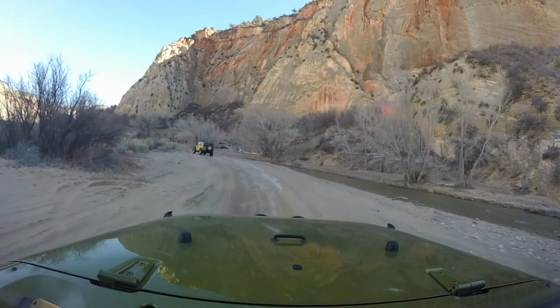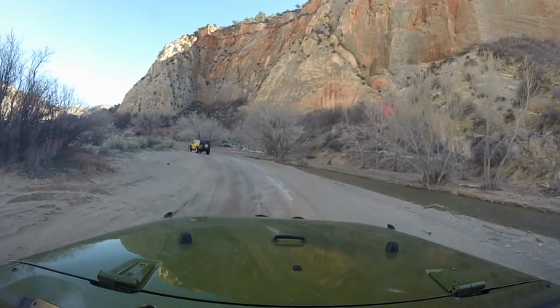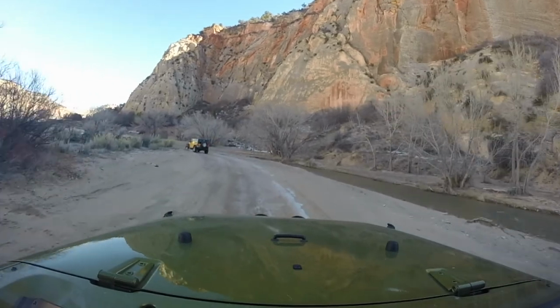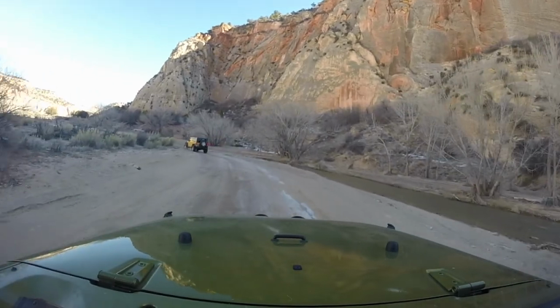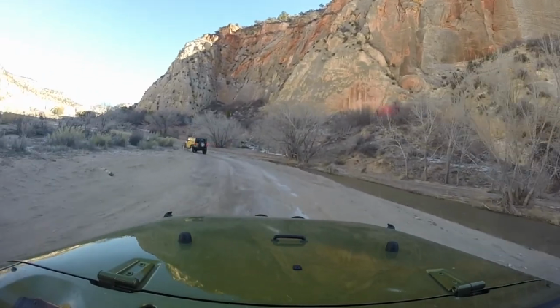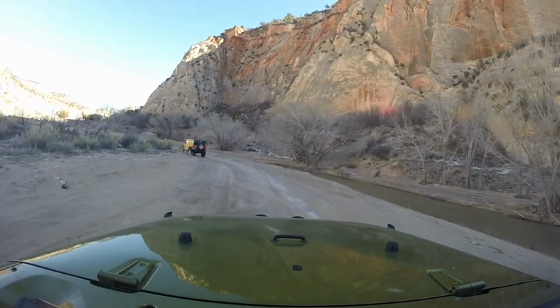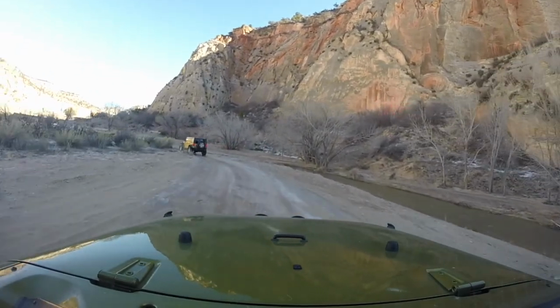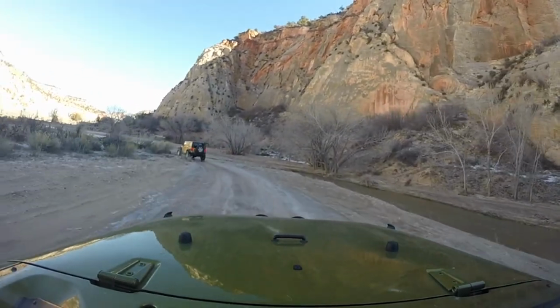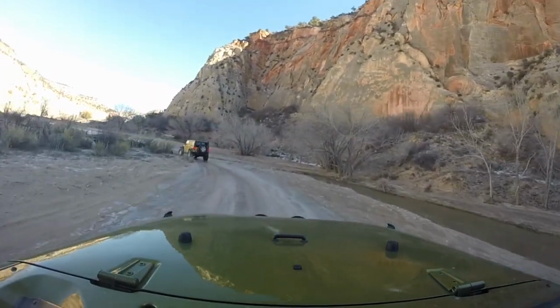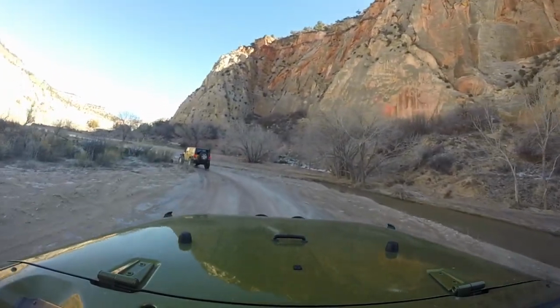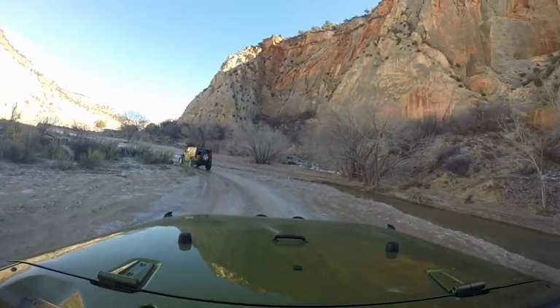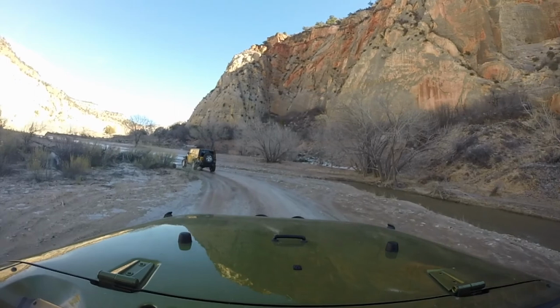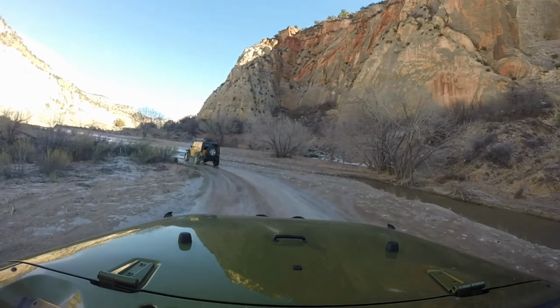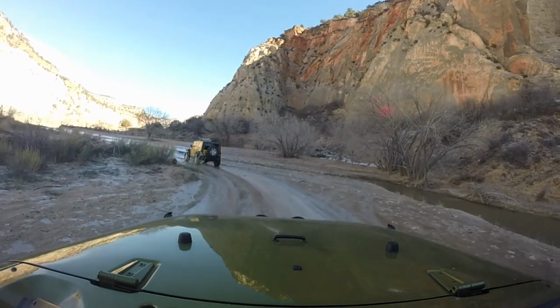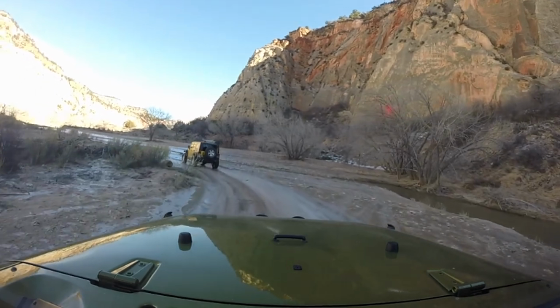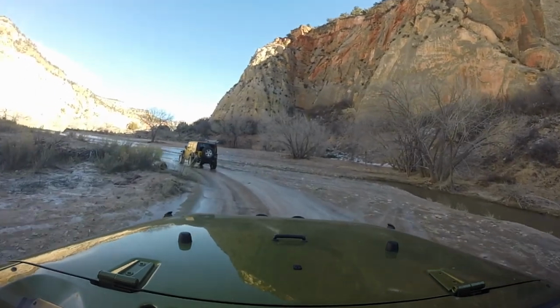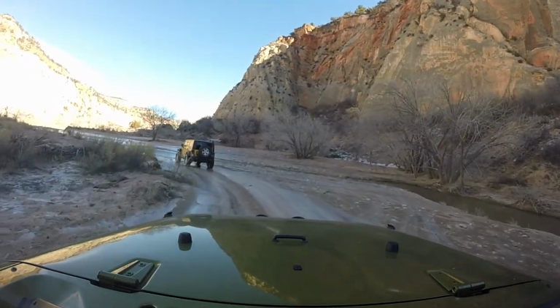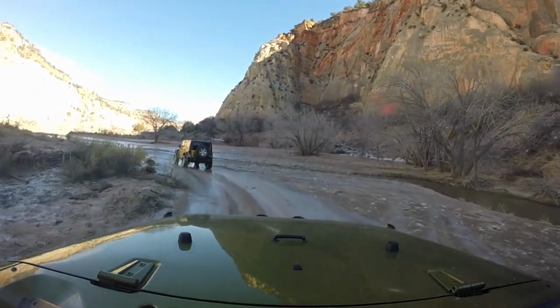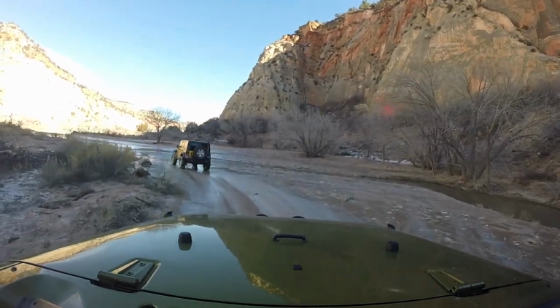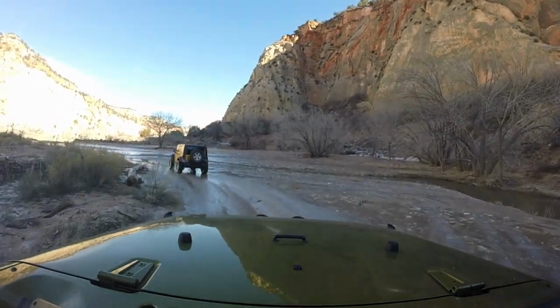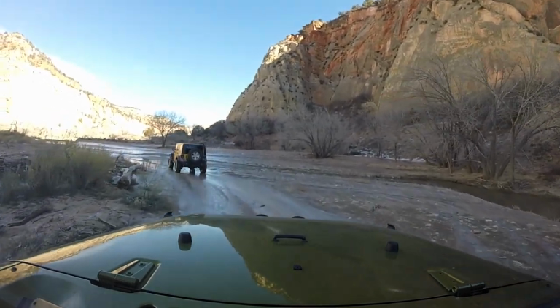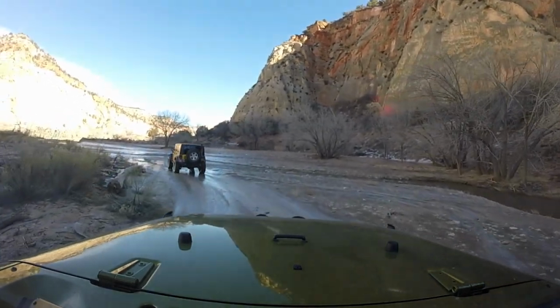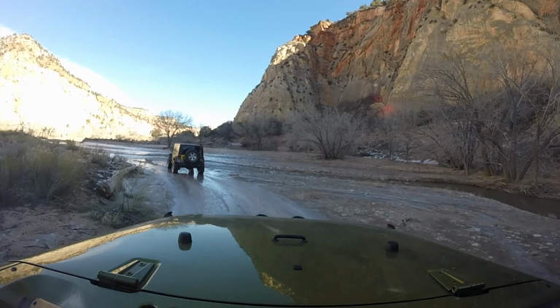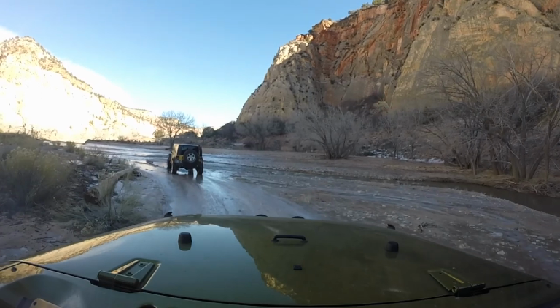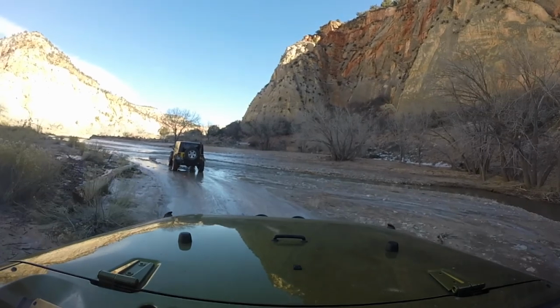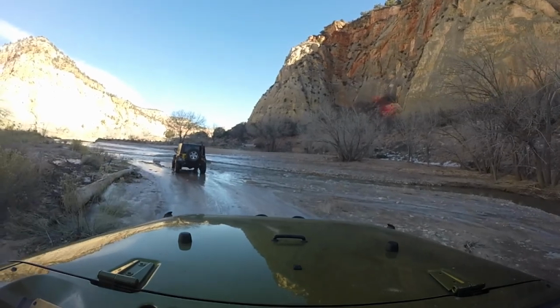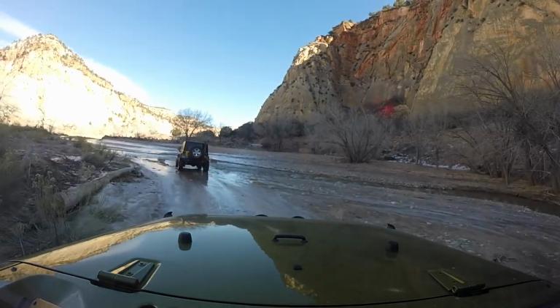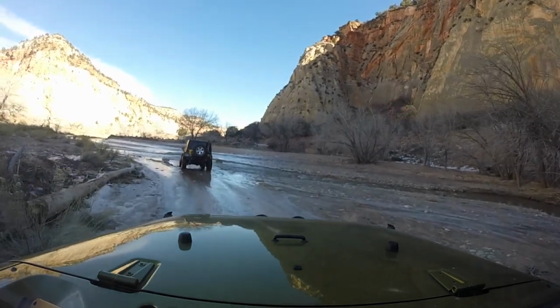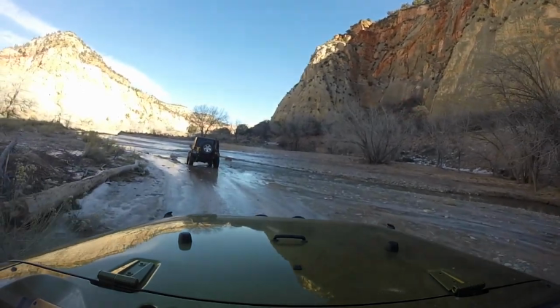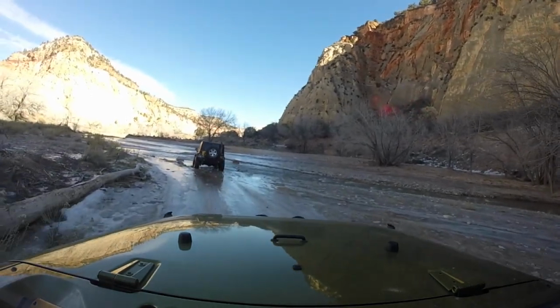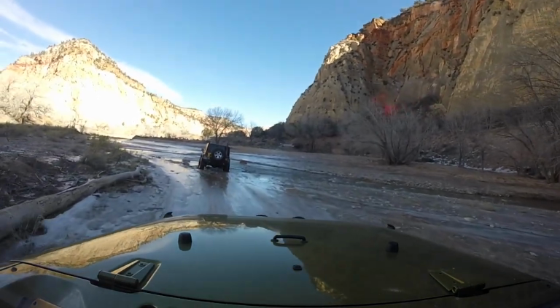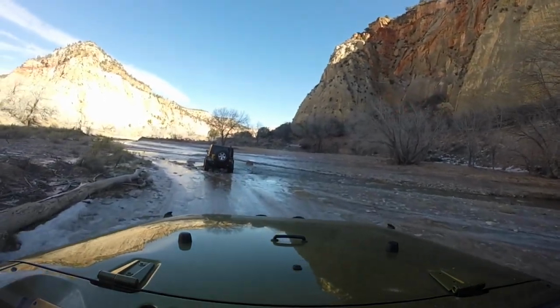We did the Barracks in mid-February, so it was still a little cold, especially in the shade. We came around a corner, and to our surprise, the road and the surrounding area was covered in ice. And it was really cool — literally and figuratively.